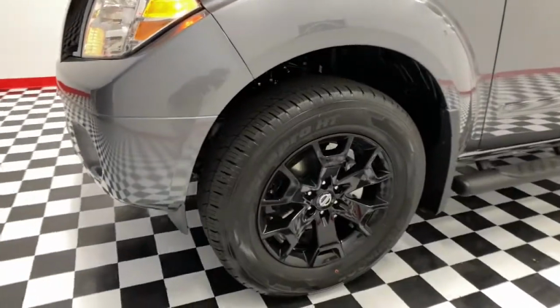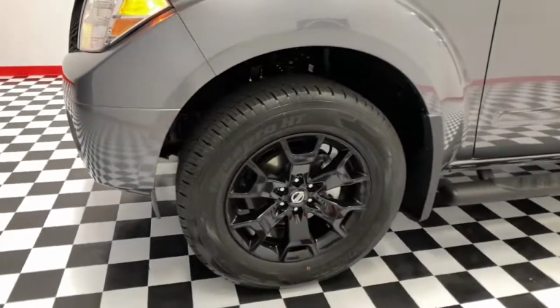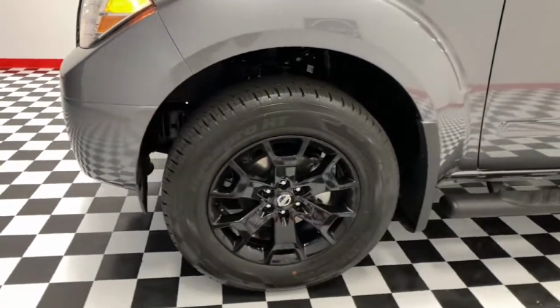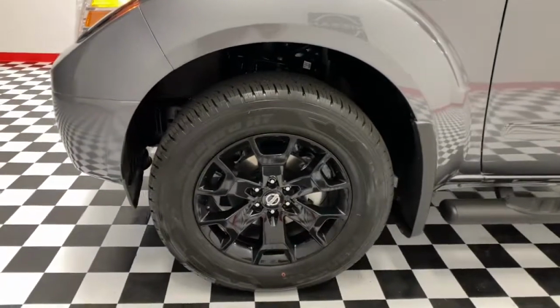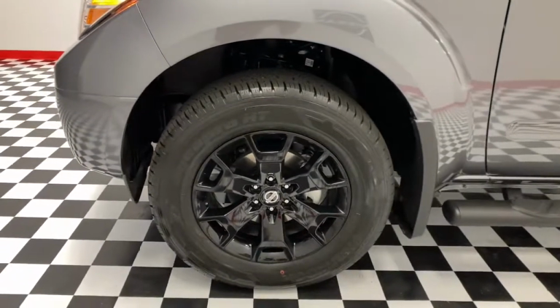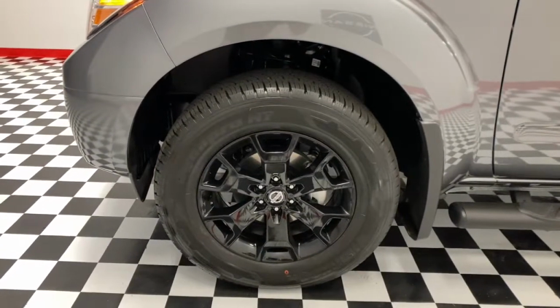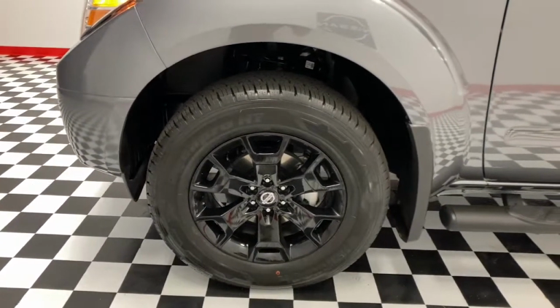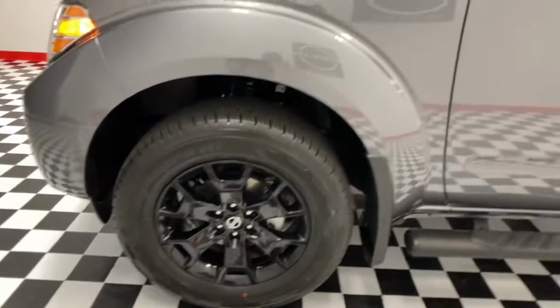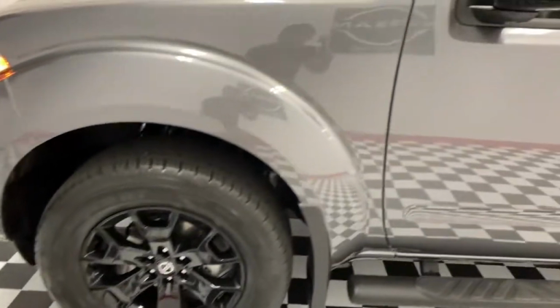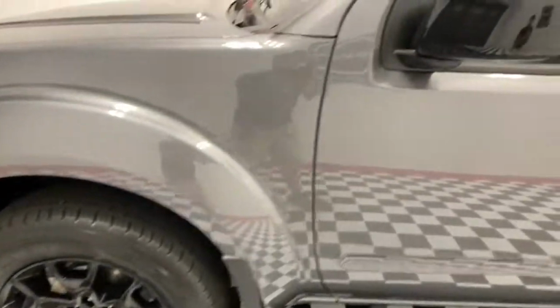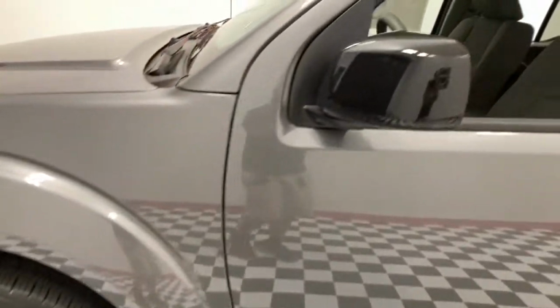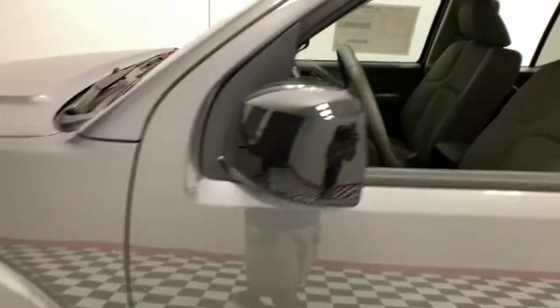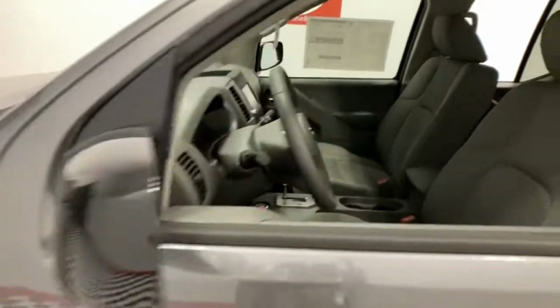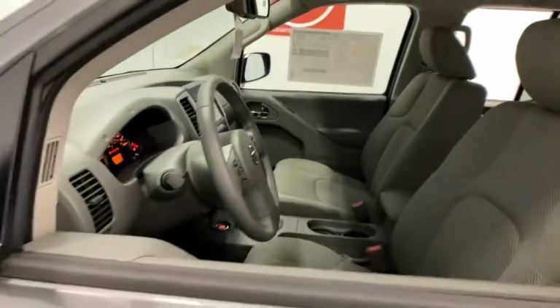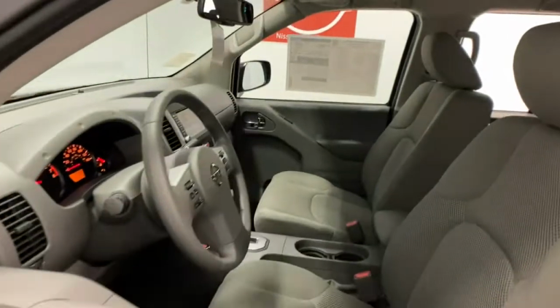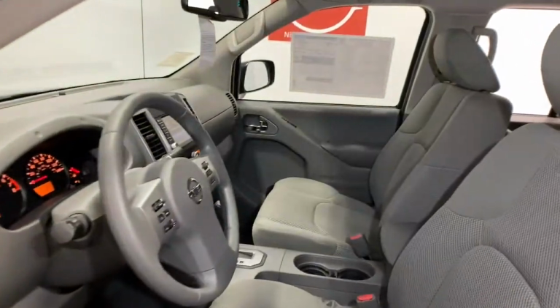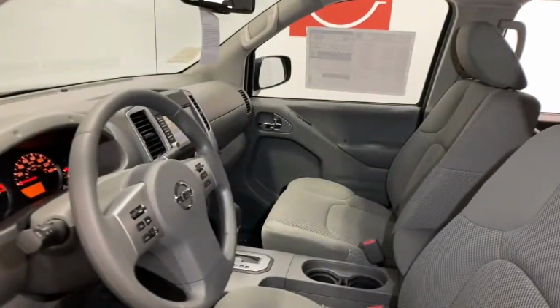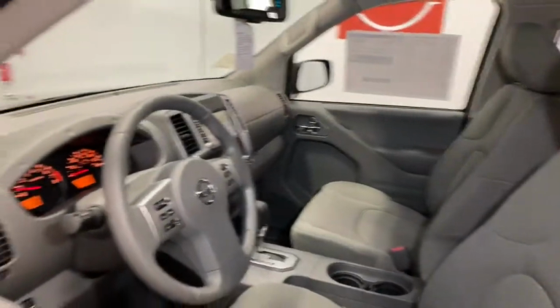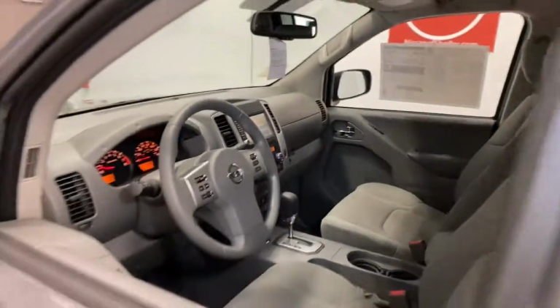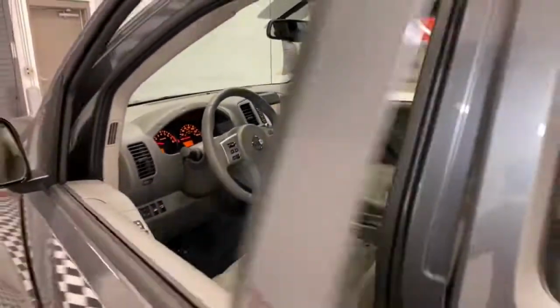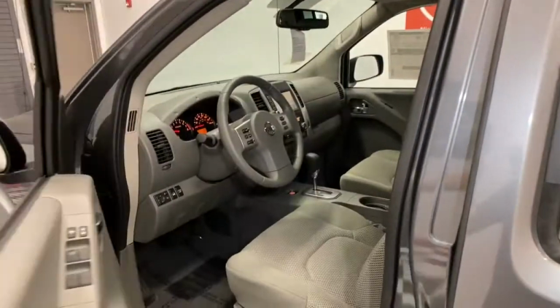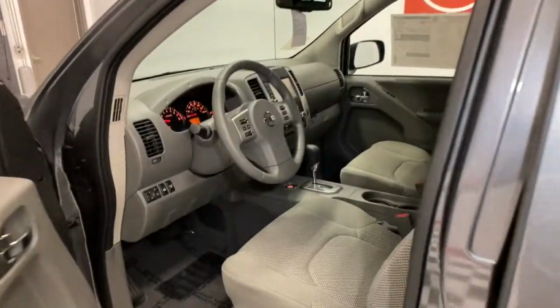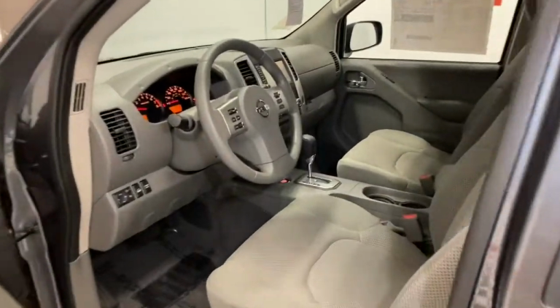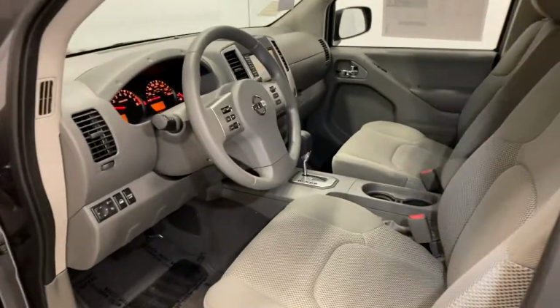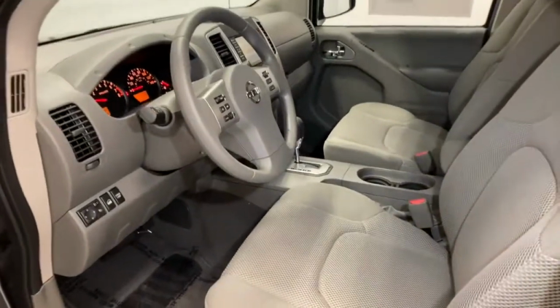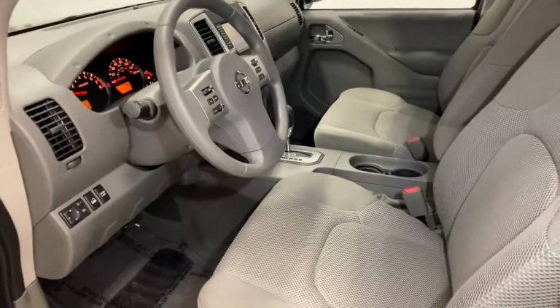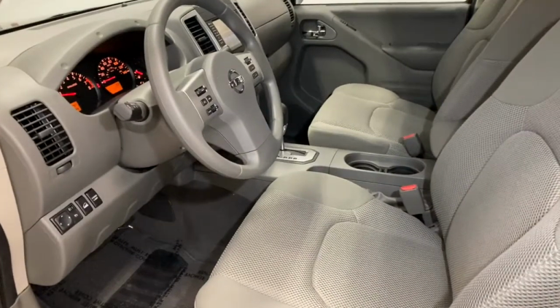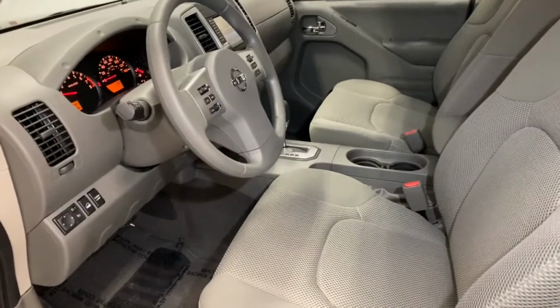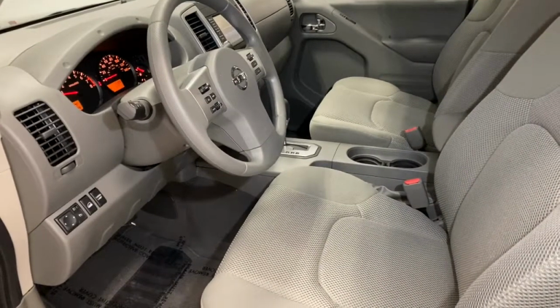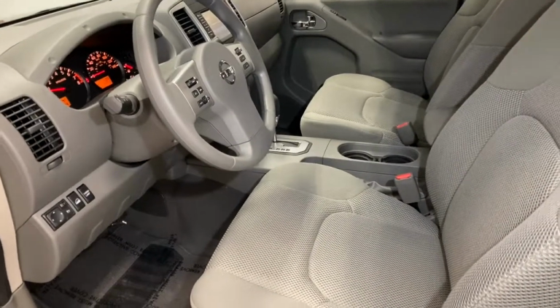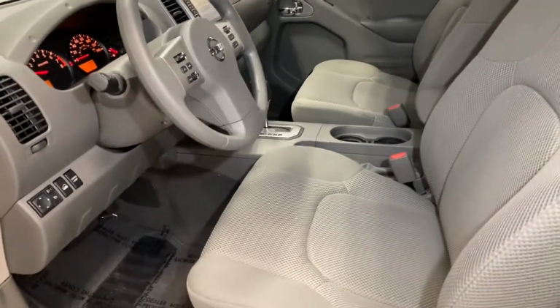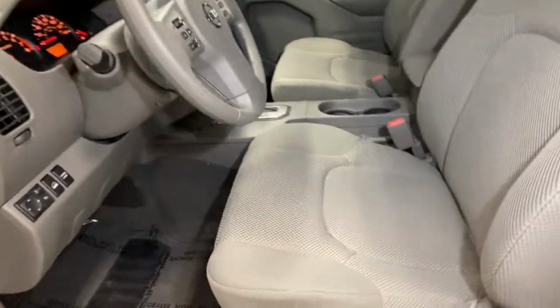These are just some of the great options this vehicle comes with: fog lamps, trailer hitch, electronic stability control, bucket seats, power windows, four-wheel disc brakes, and power steering.